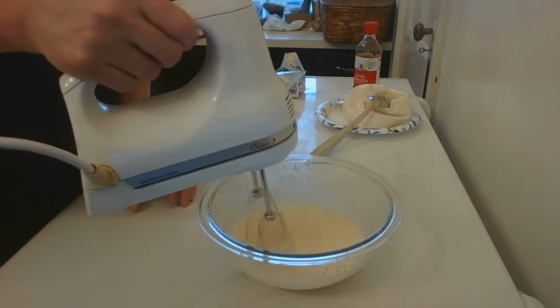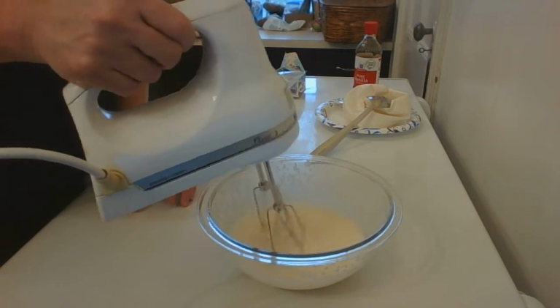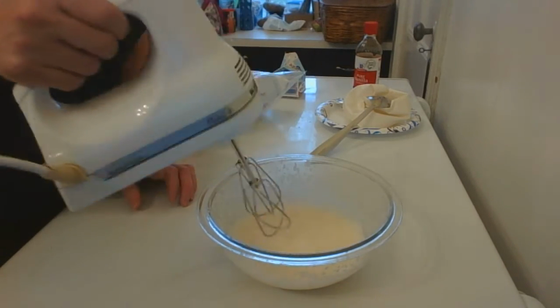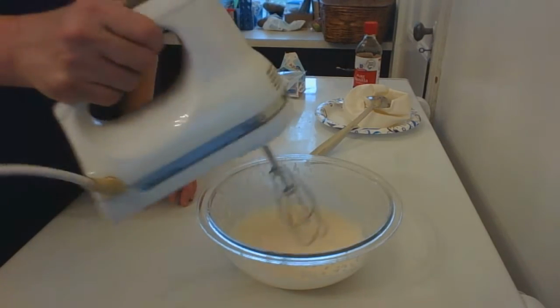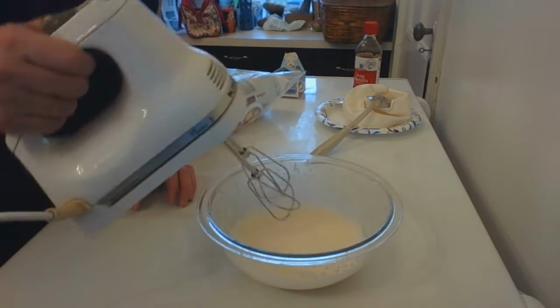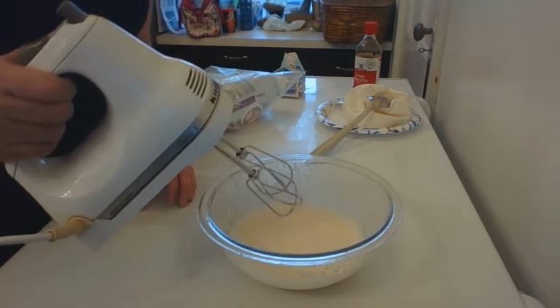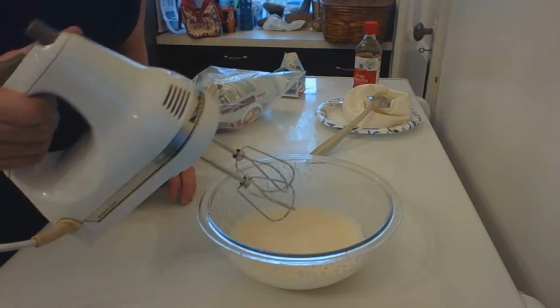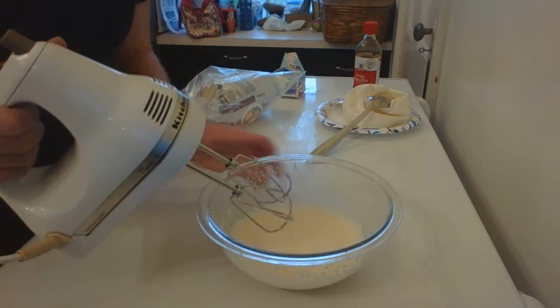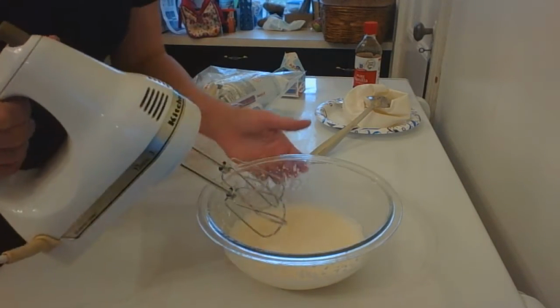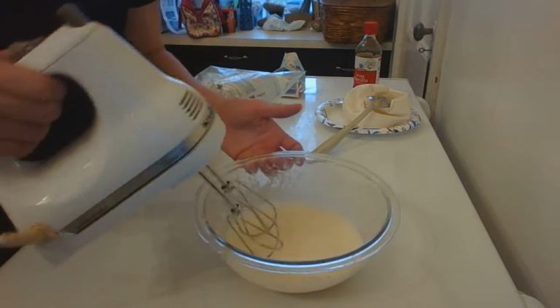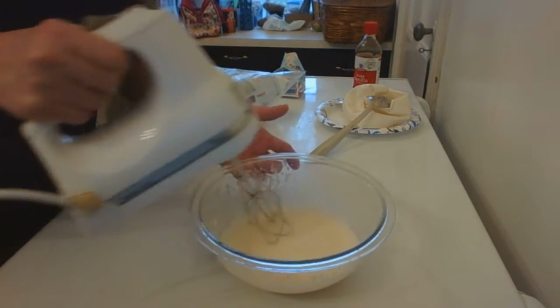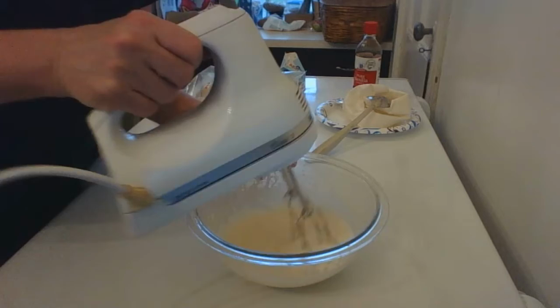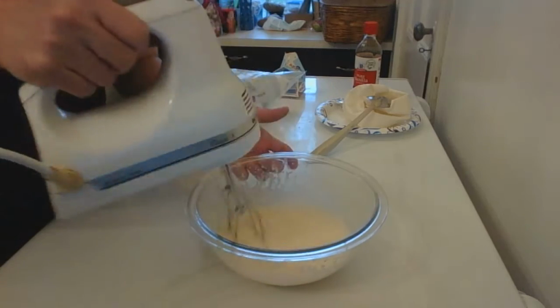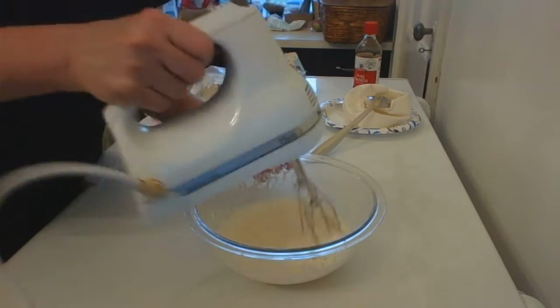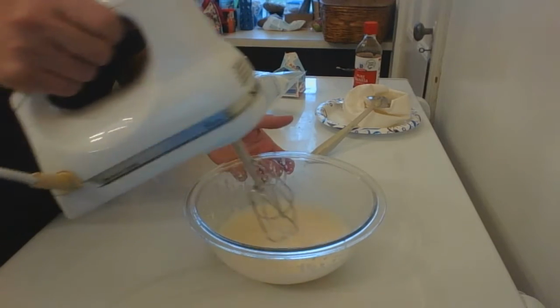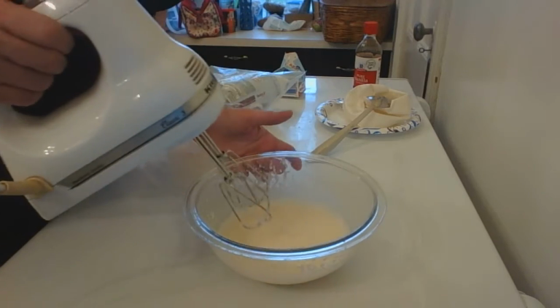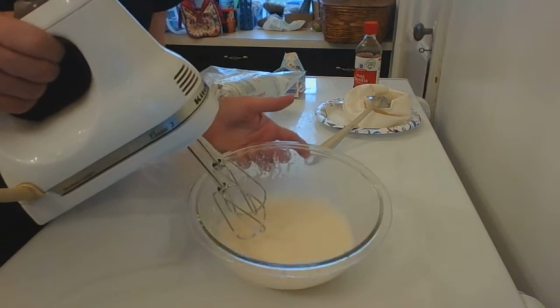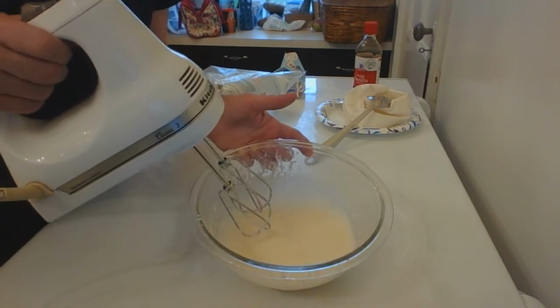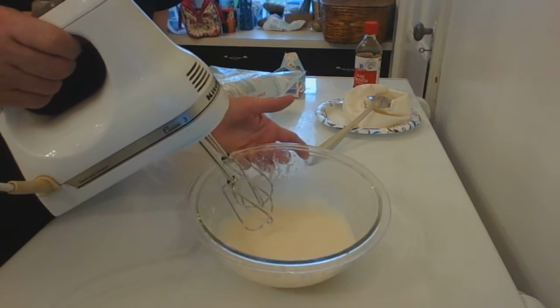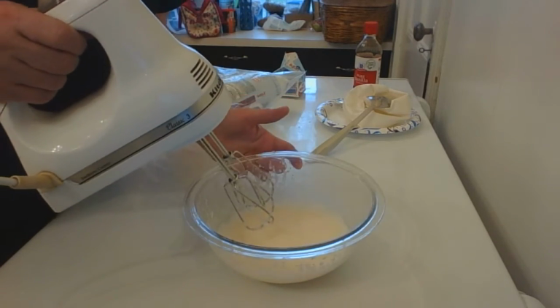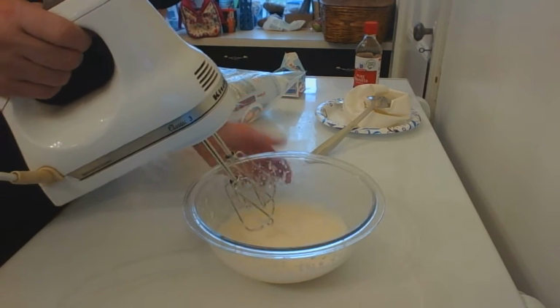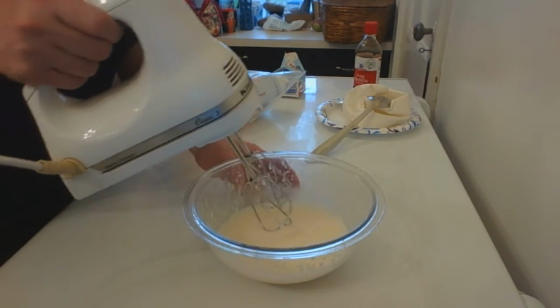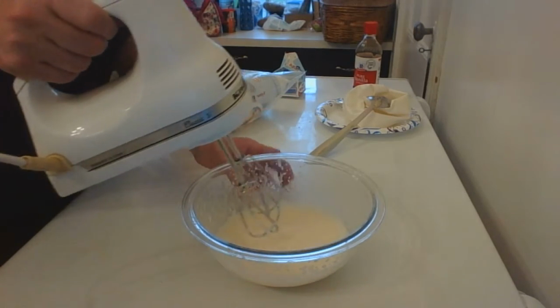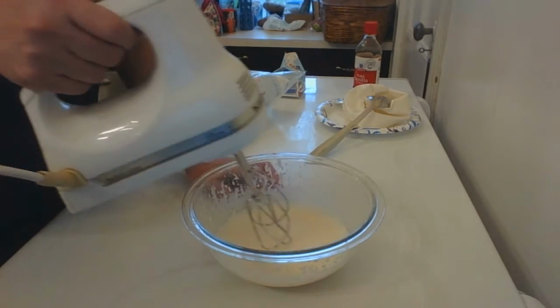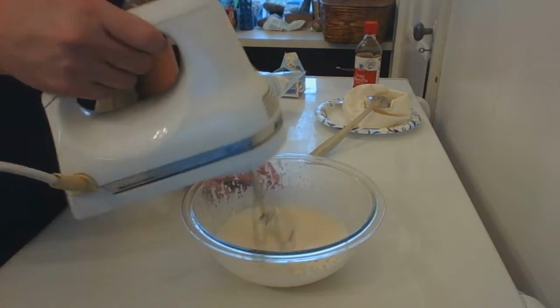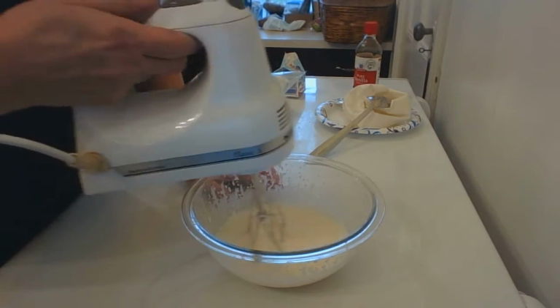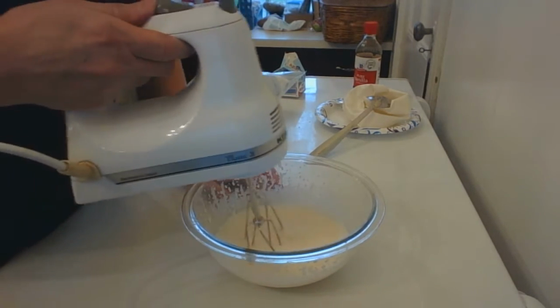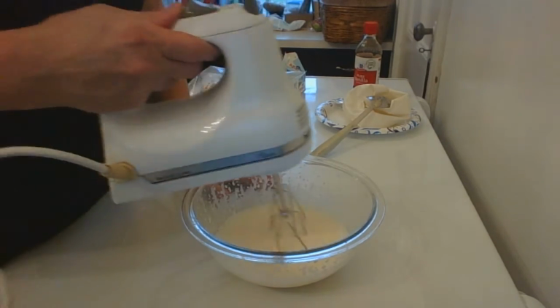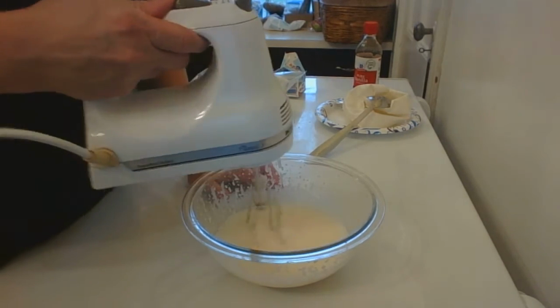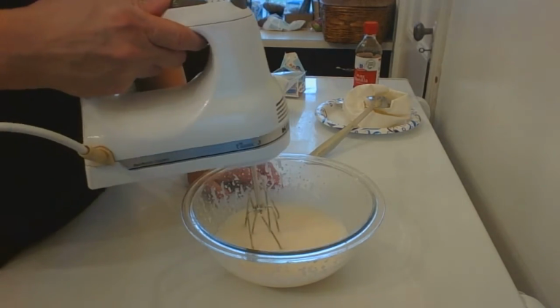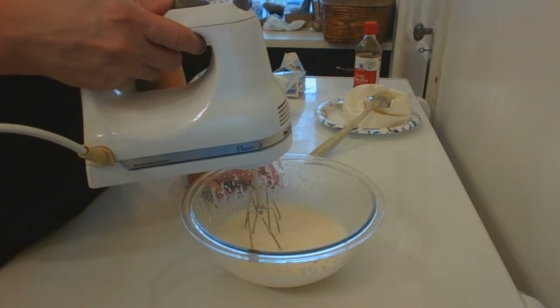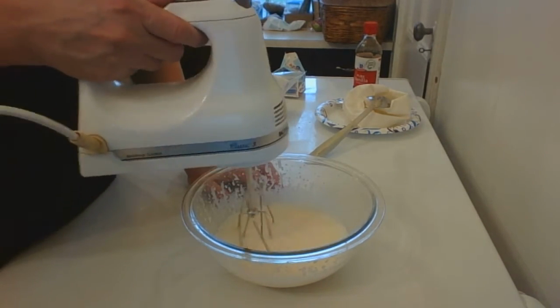You can see it does splatter when it's still quite liquidy. It's getting bubbly, foamy, and it's gonna start to get thicker.